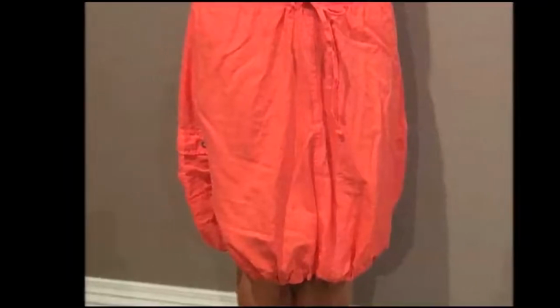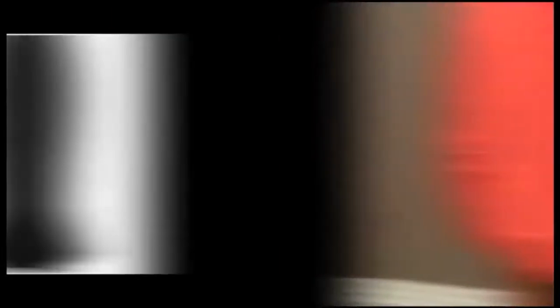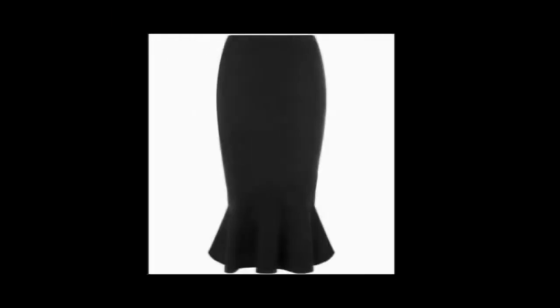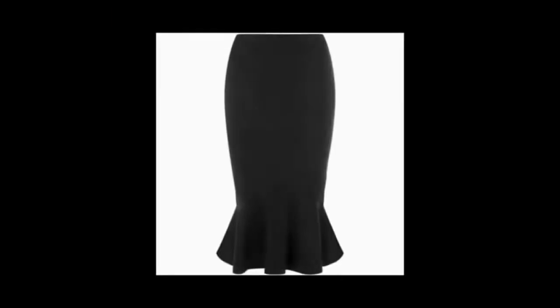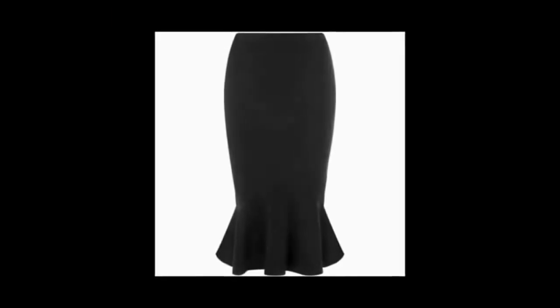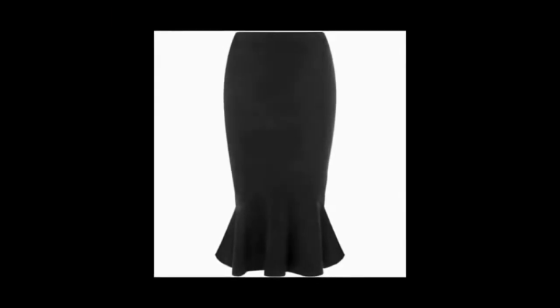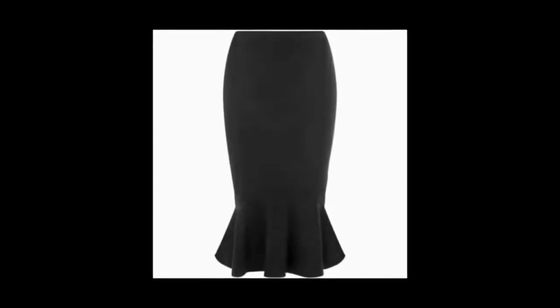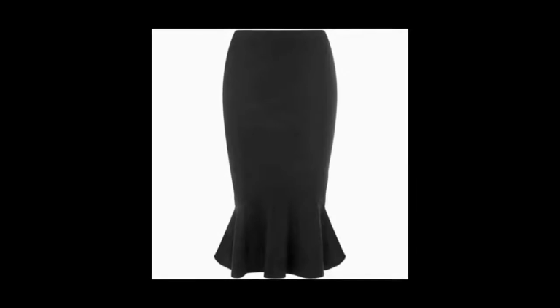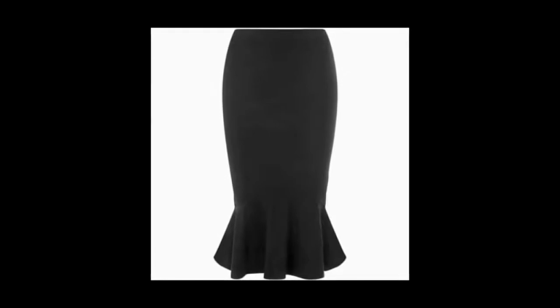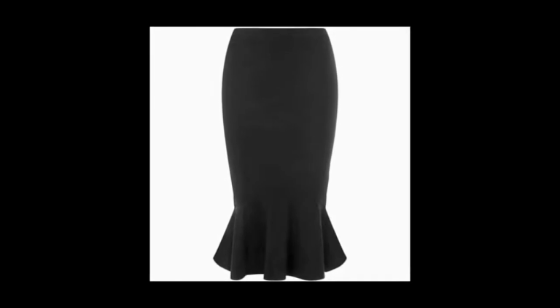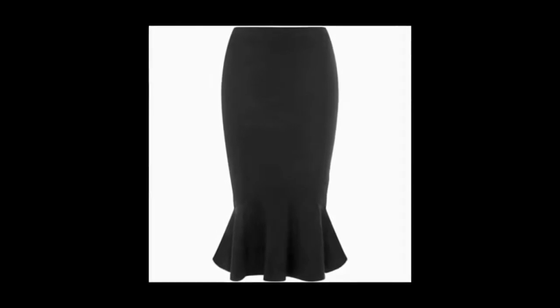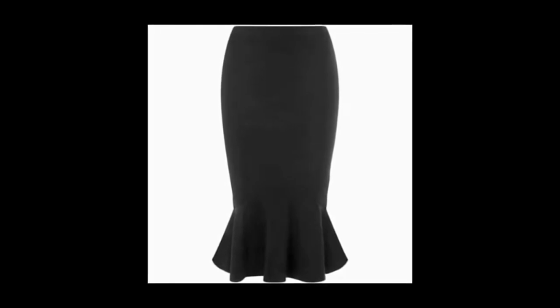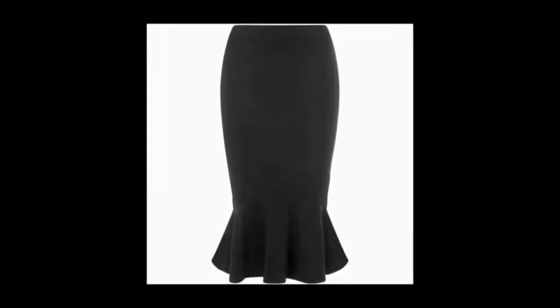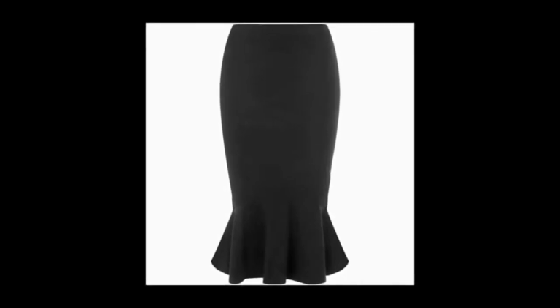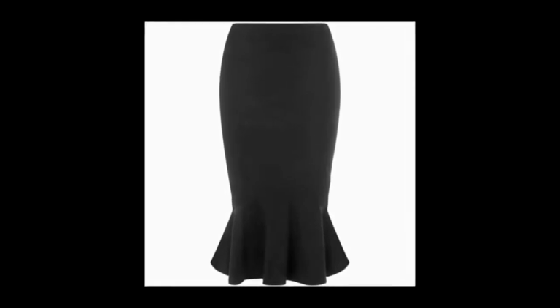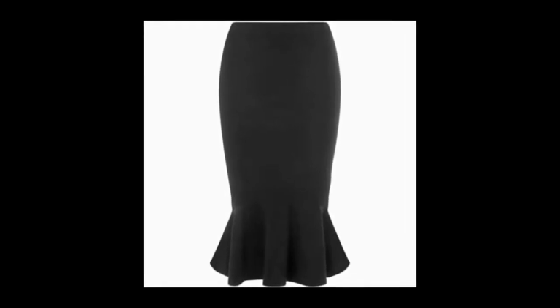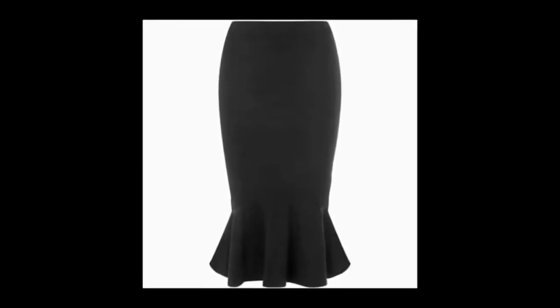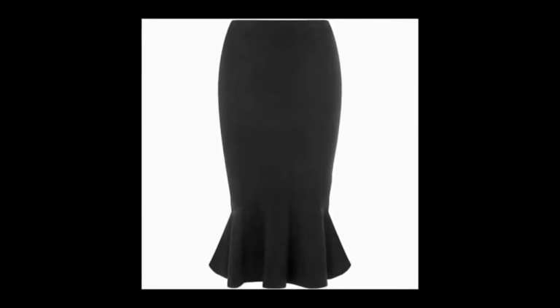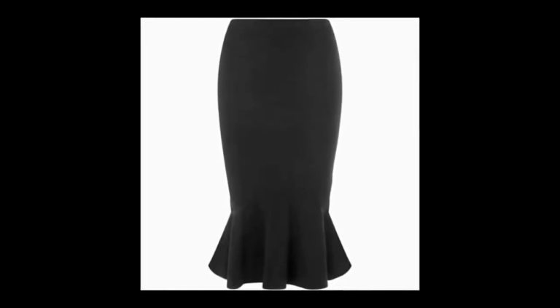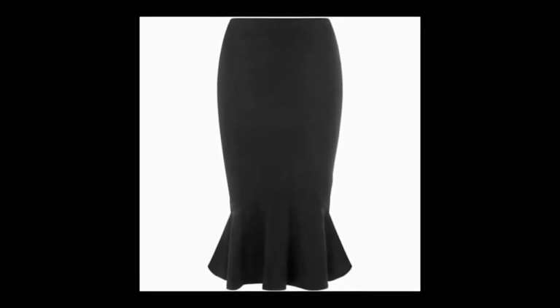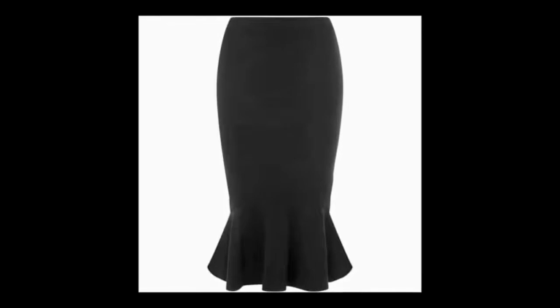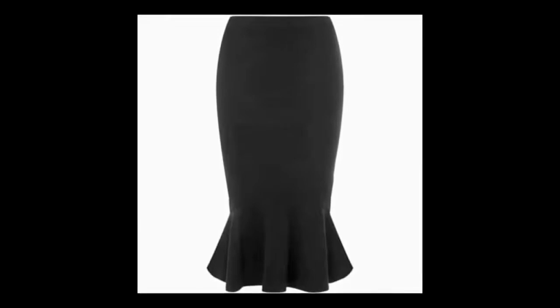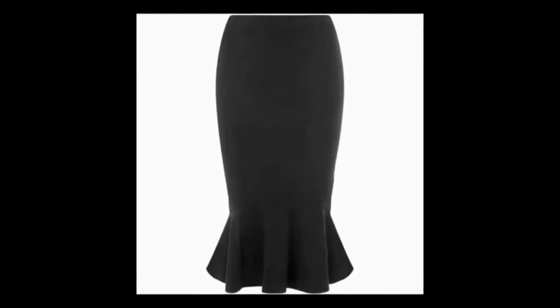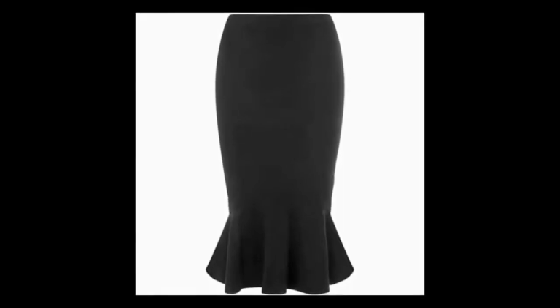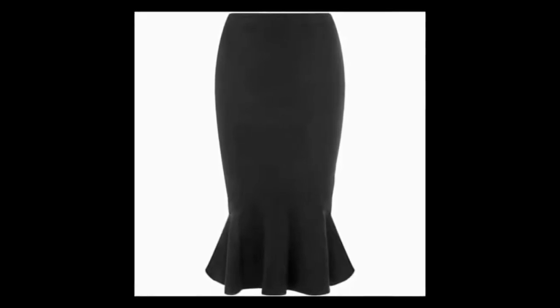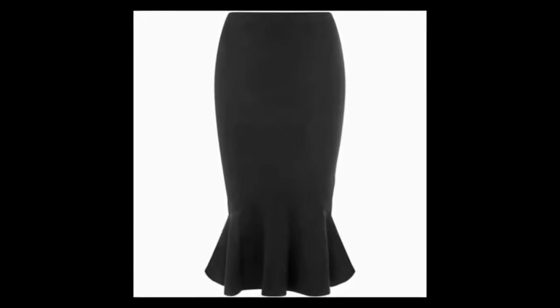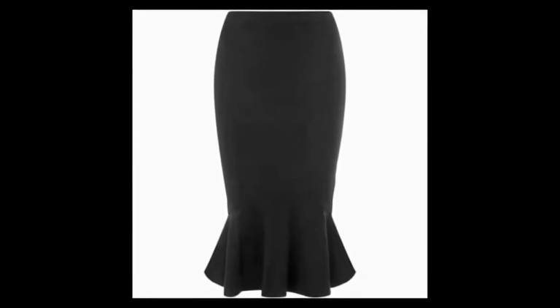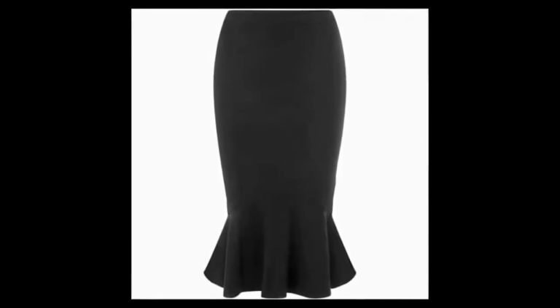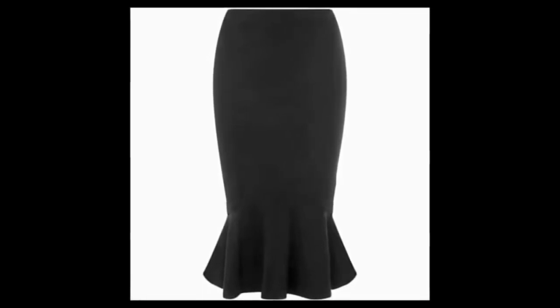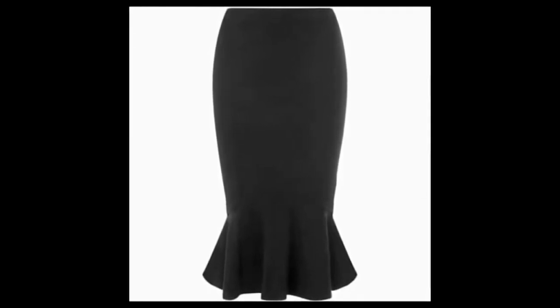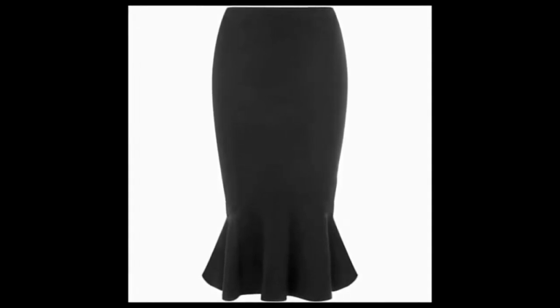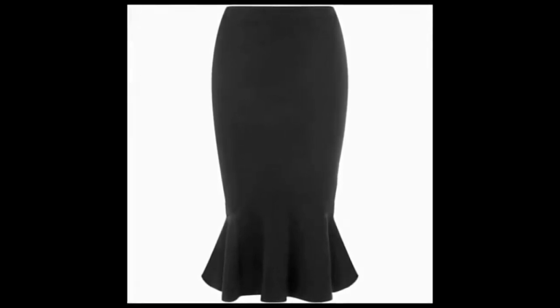2. Fishtail Skirt. The best thing about wearing this skirt is it makes your curves amazing. They might seem casual type, but once you wear it, it makes you look absolutely stunning. Also known as mermaid skirt, this one is truly a must-have.